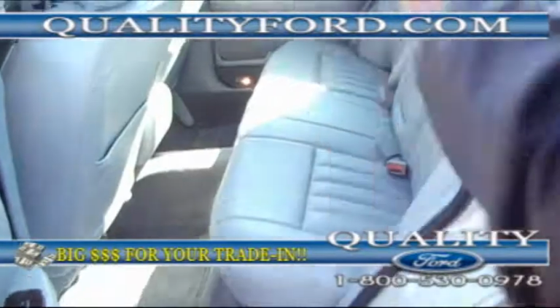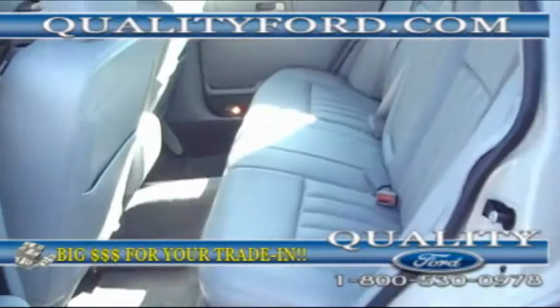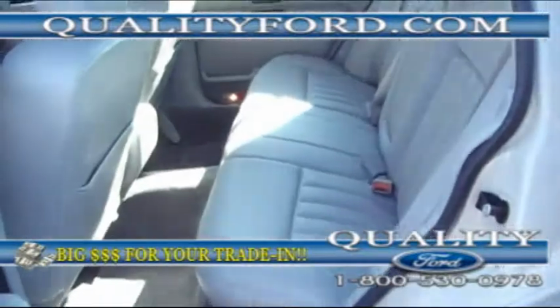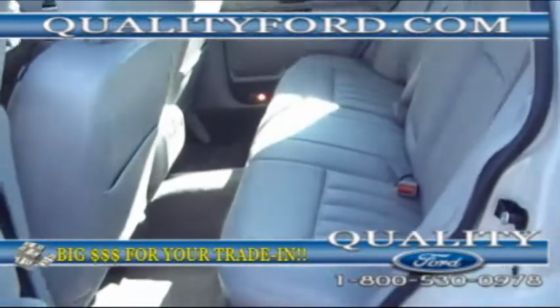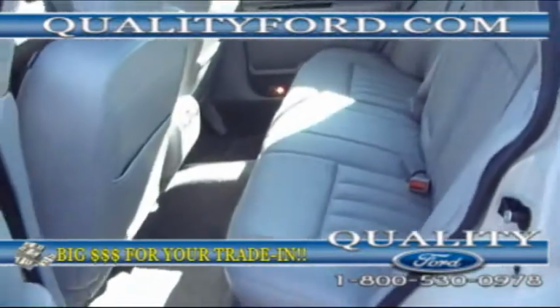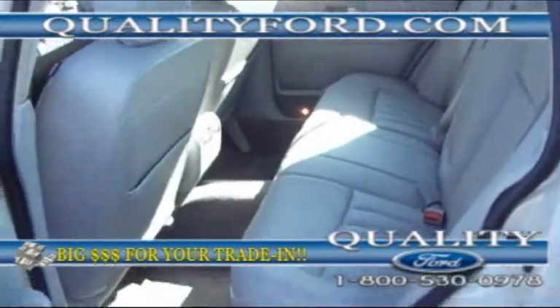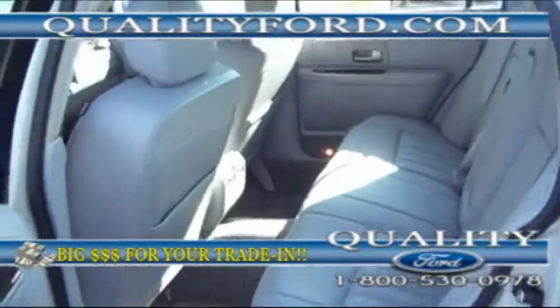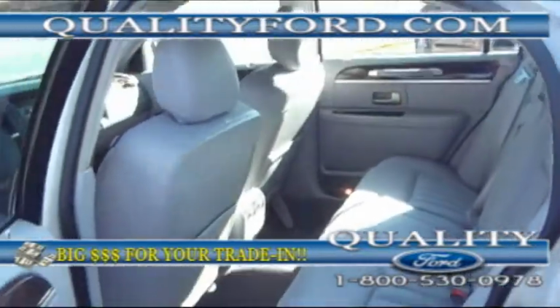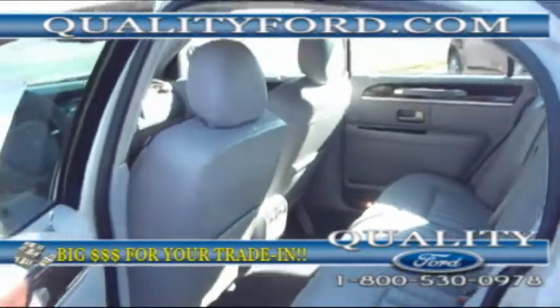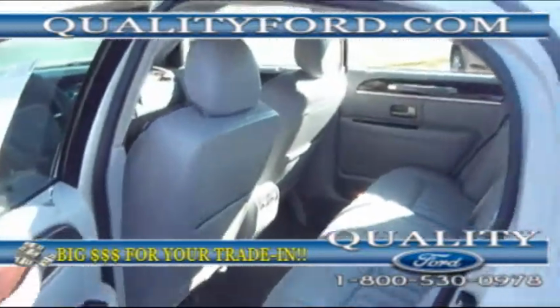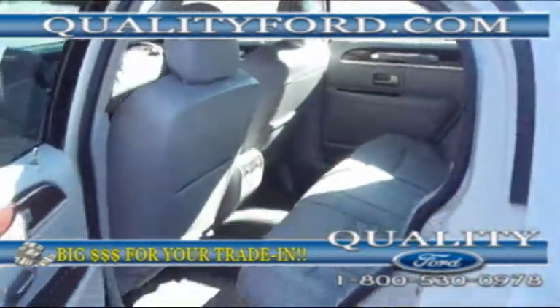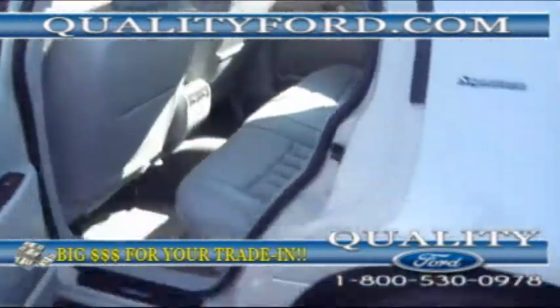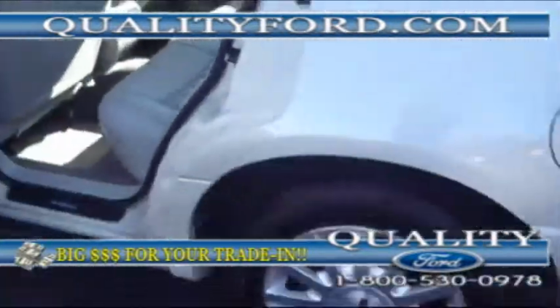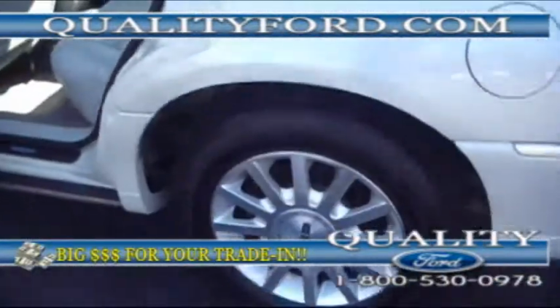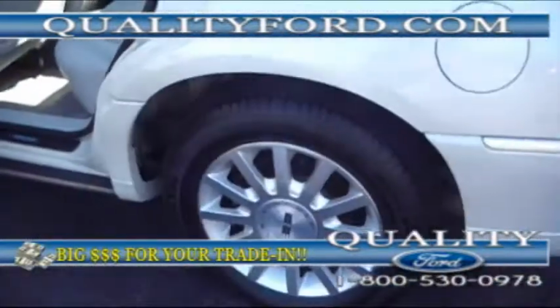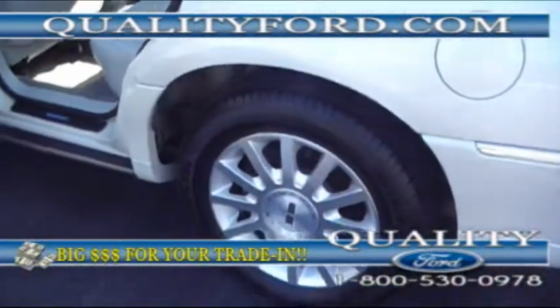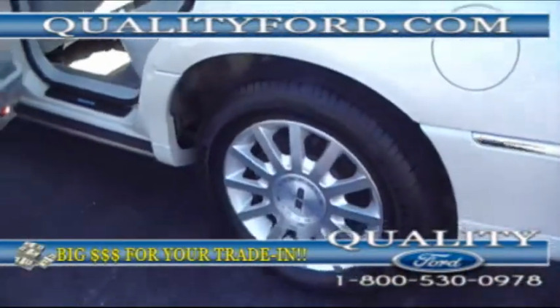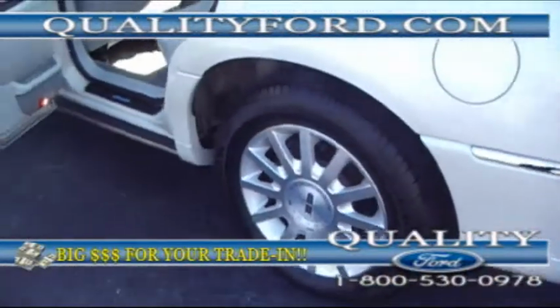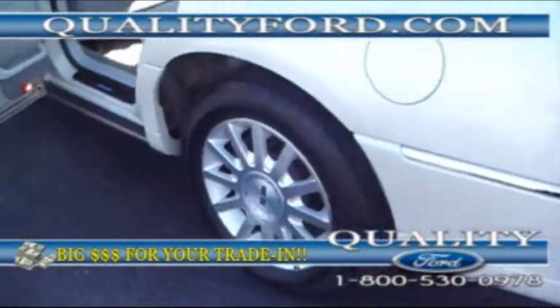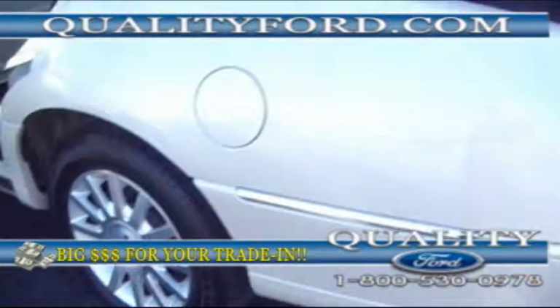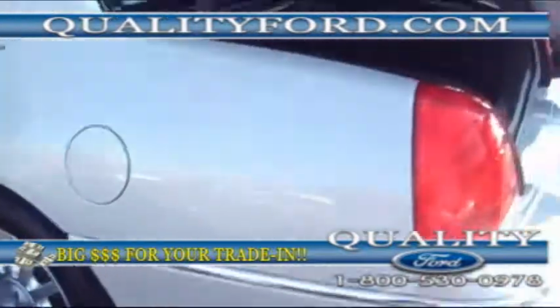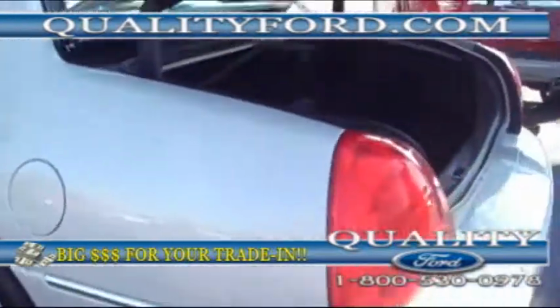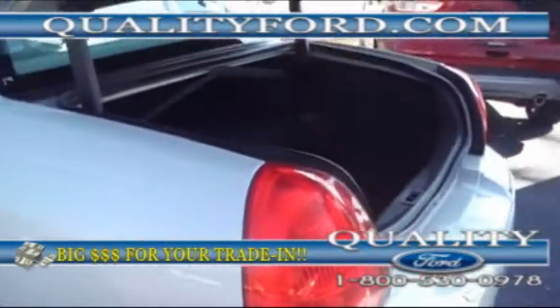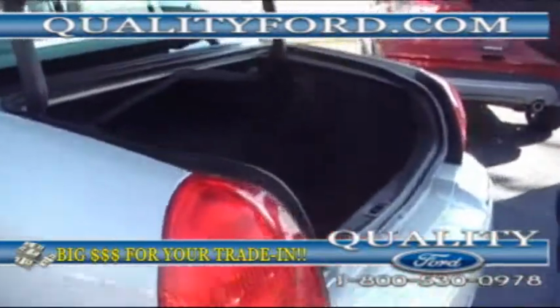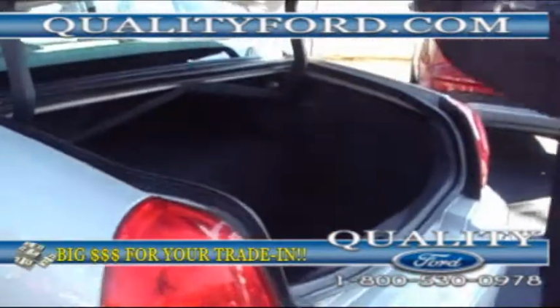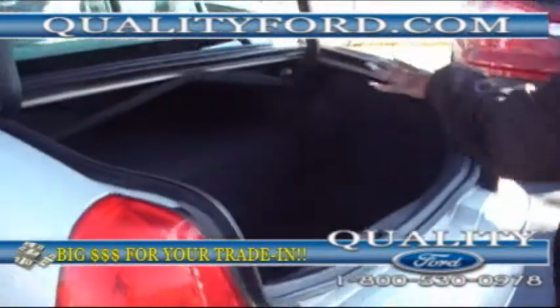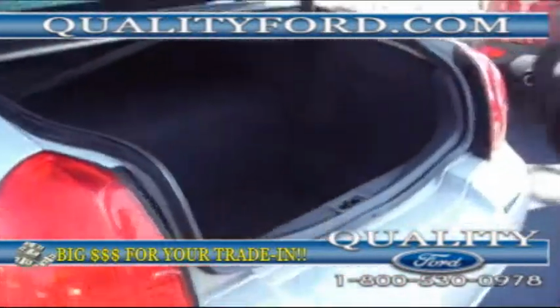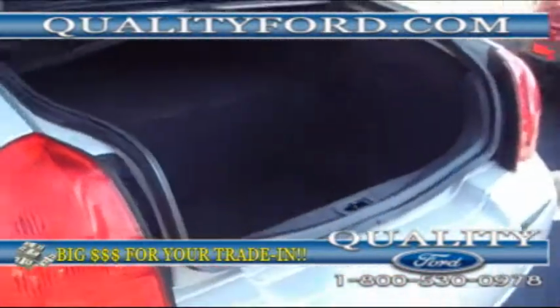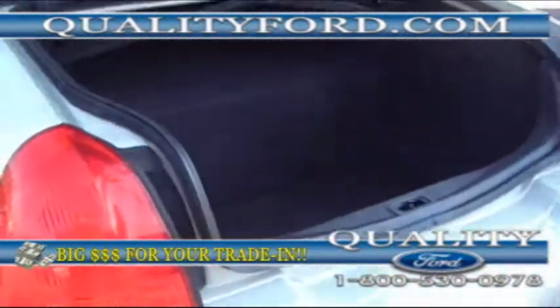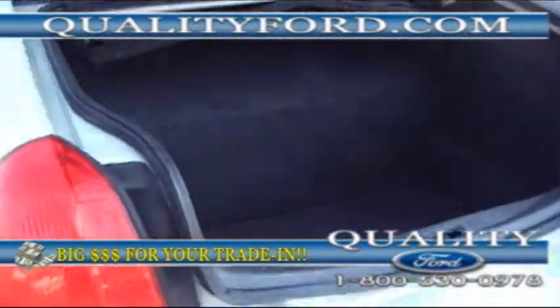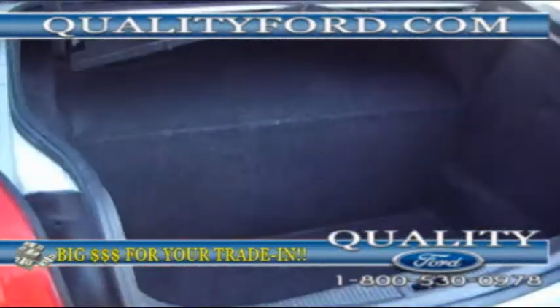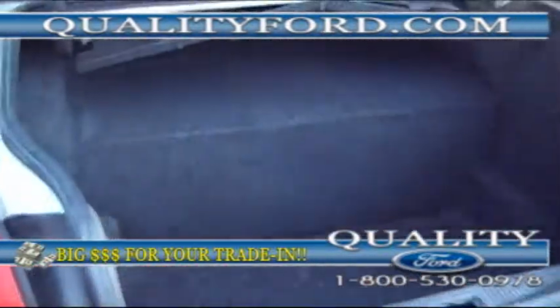Power windows, power door locks. Also folks, we have a deep trunk space.